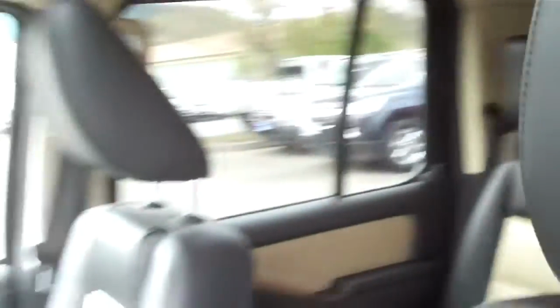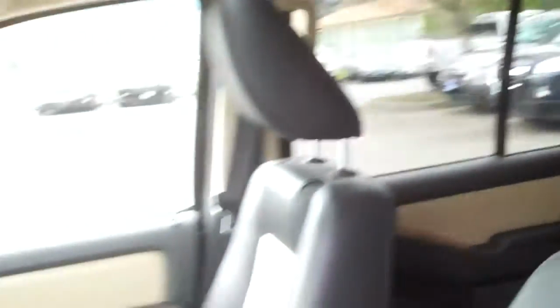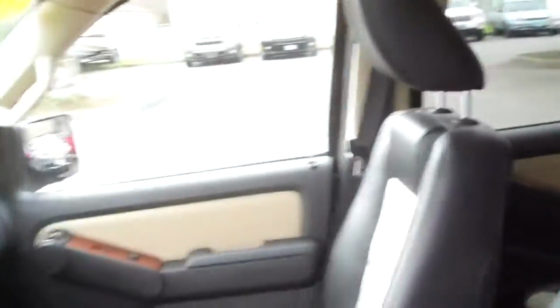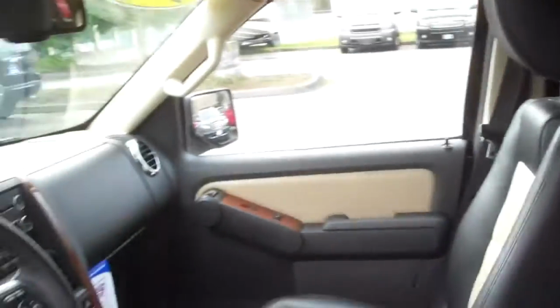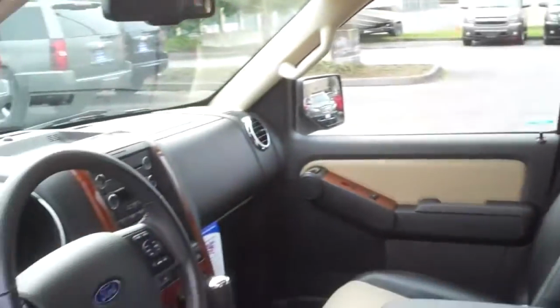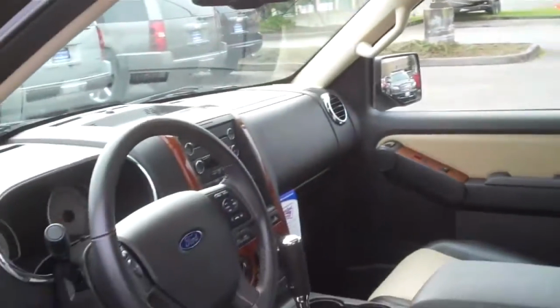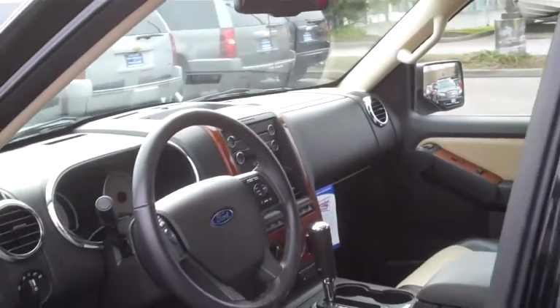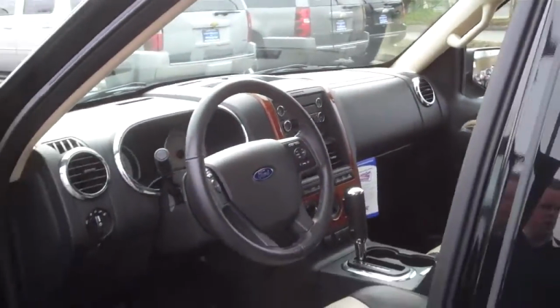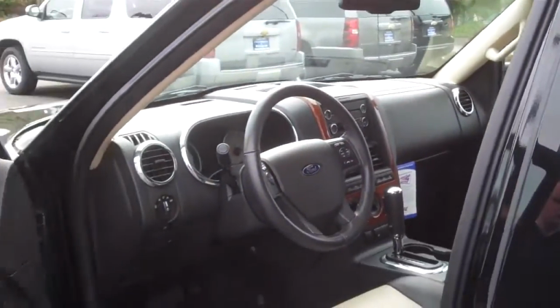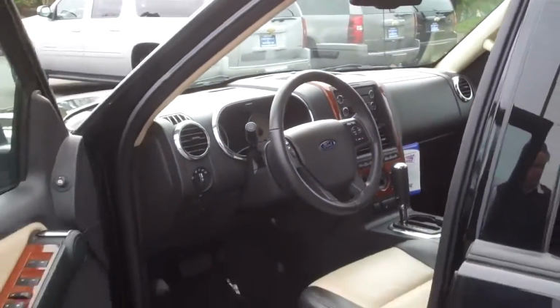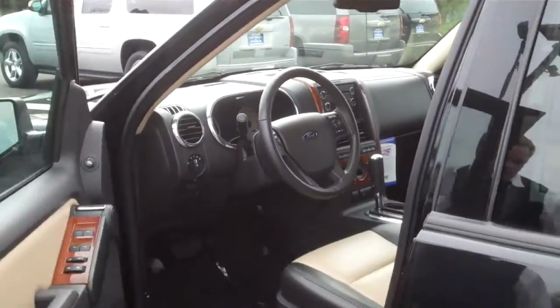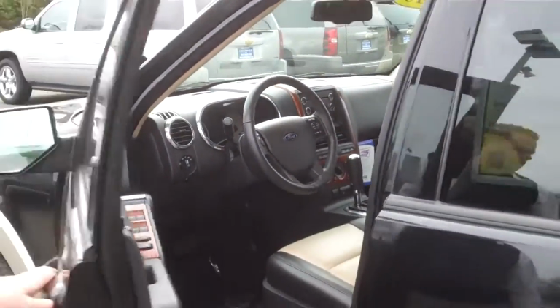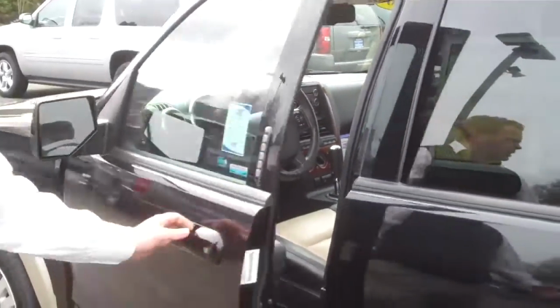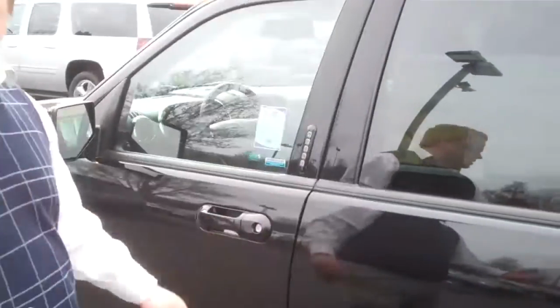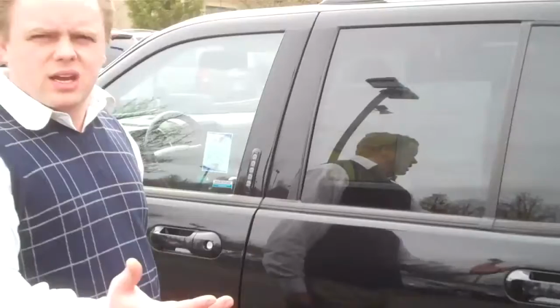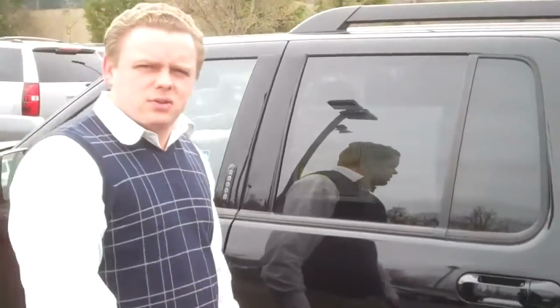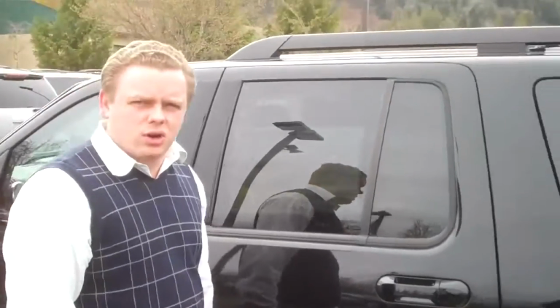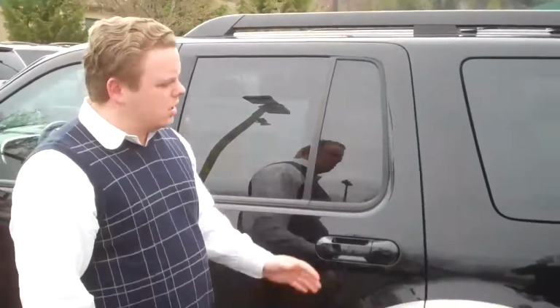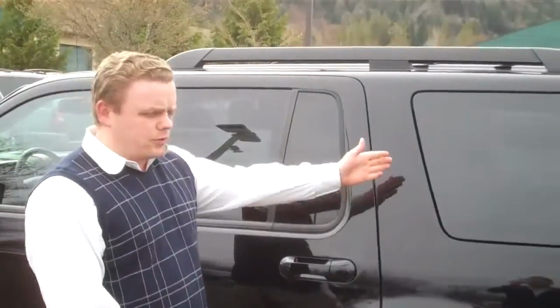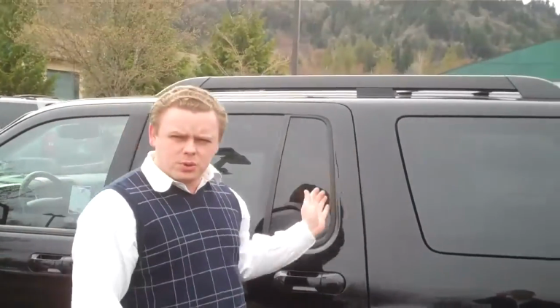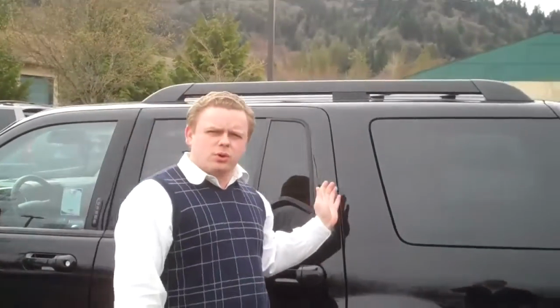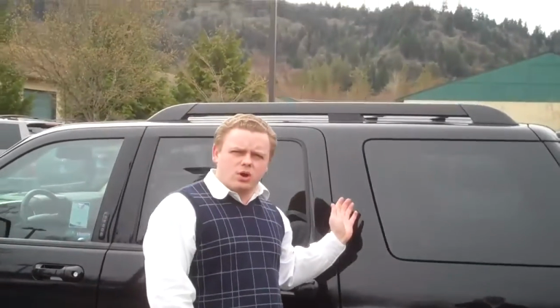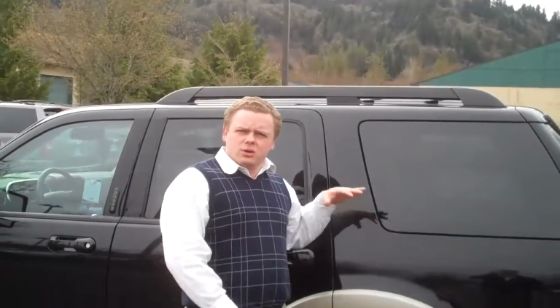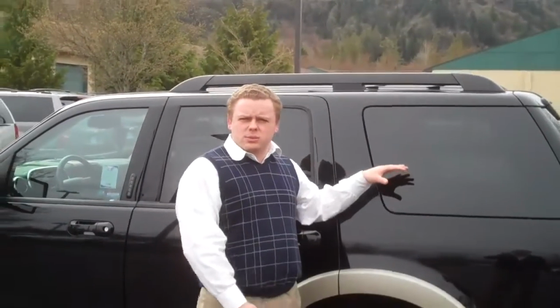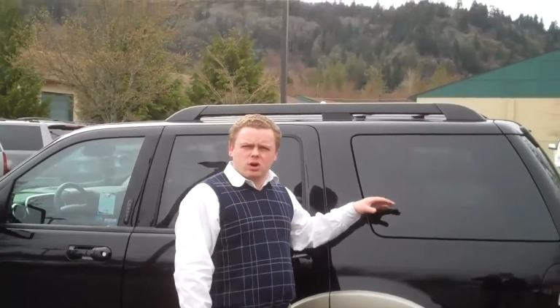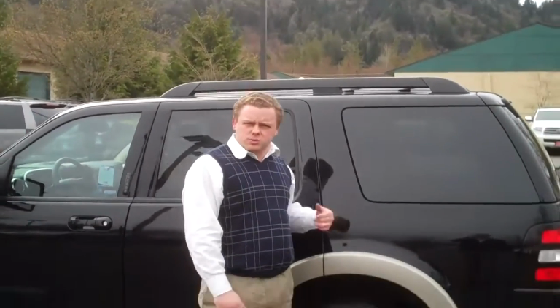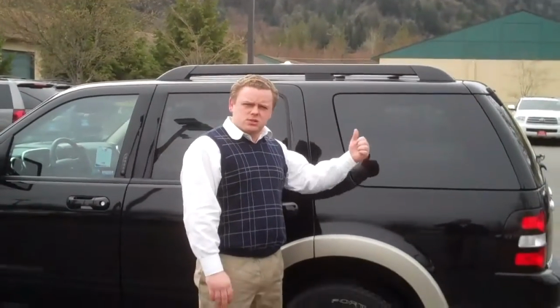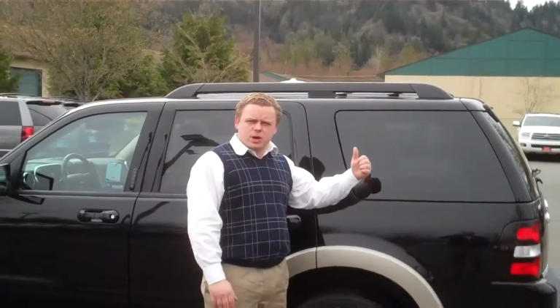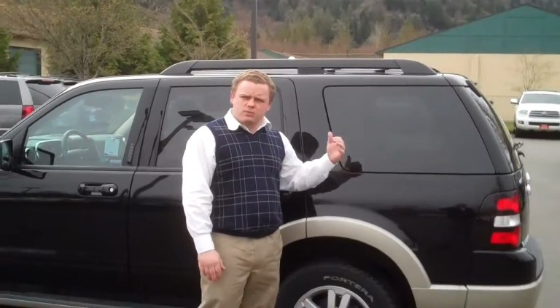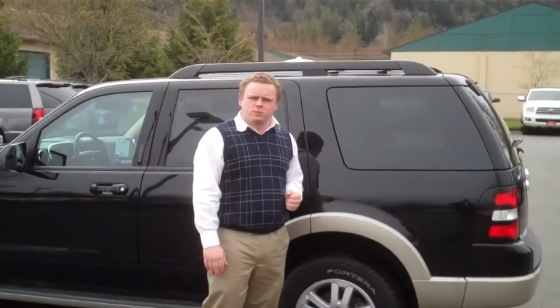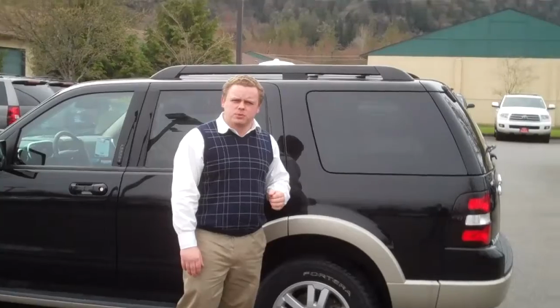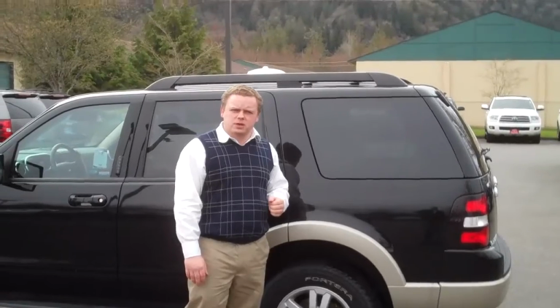Mounted steering wheel controls means that your hands never have to come off the vehicle and really adds to the safety of this car. A foldable third row adds more cargo space — you can pop it up for more people space.